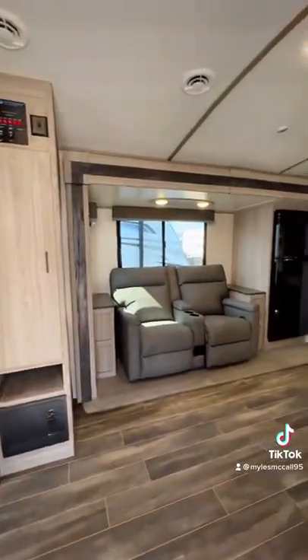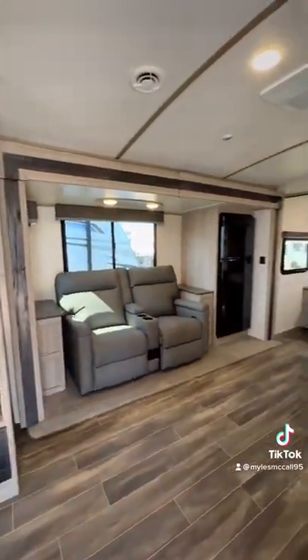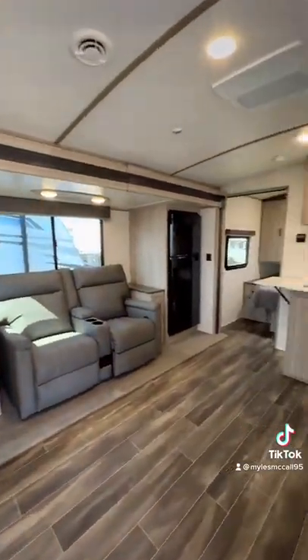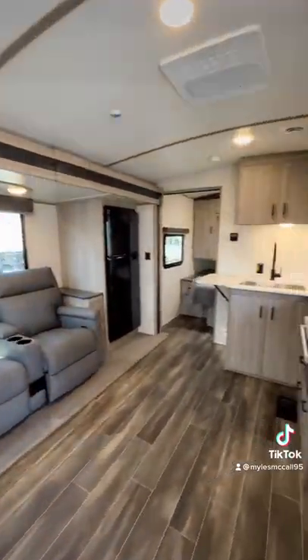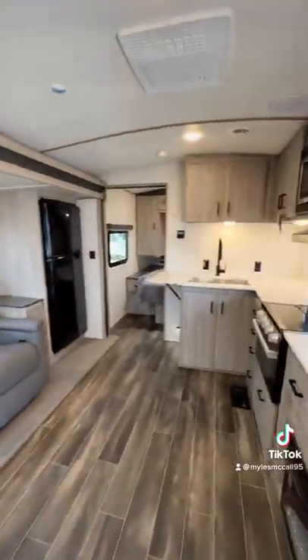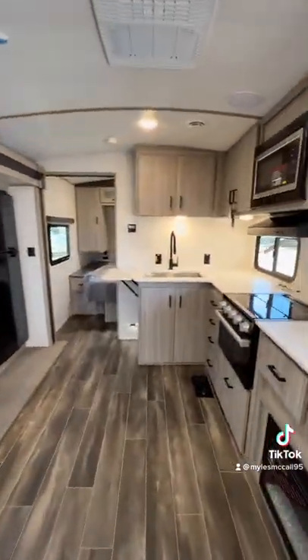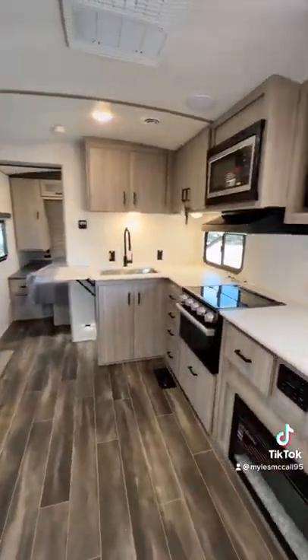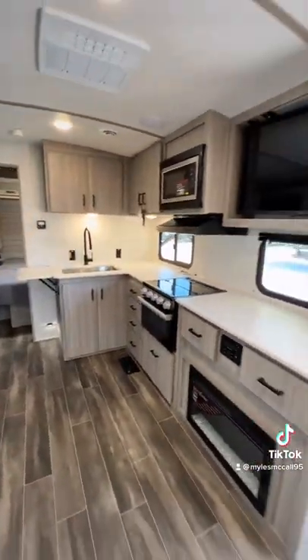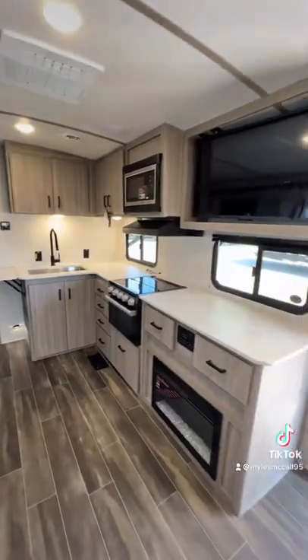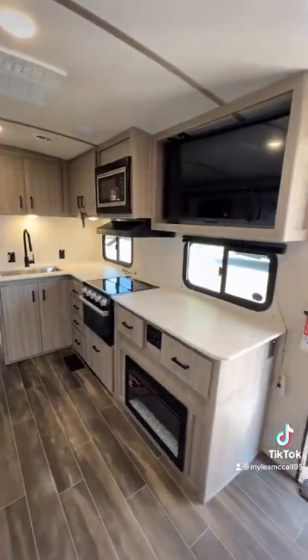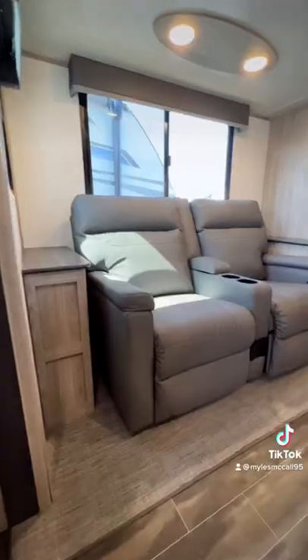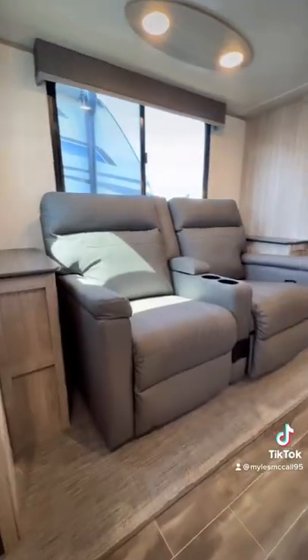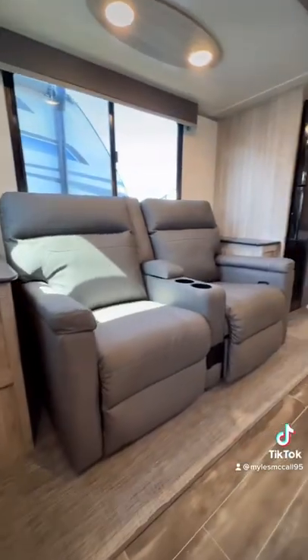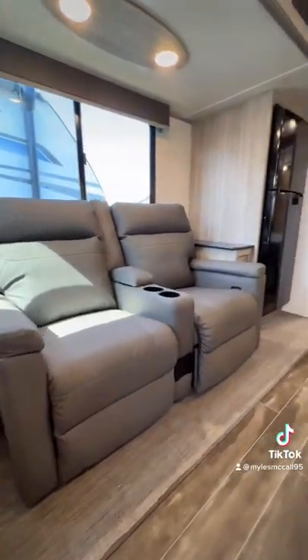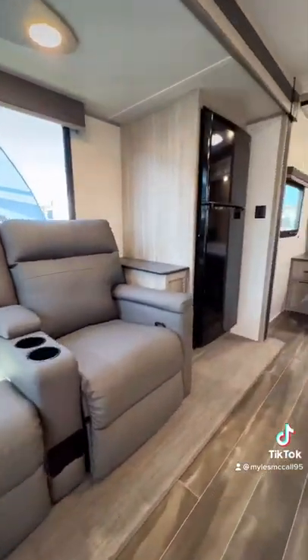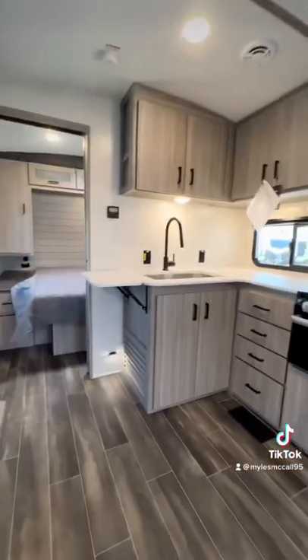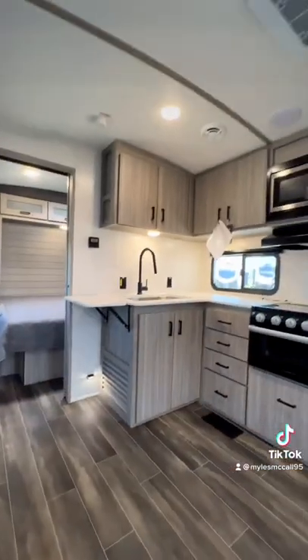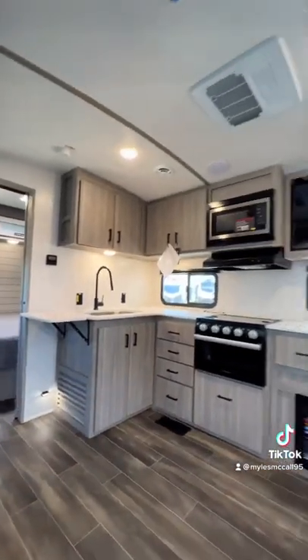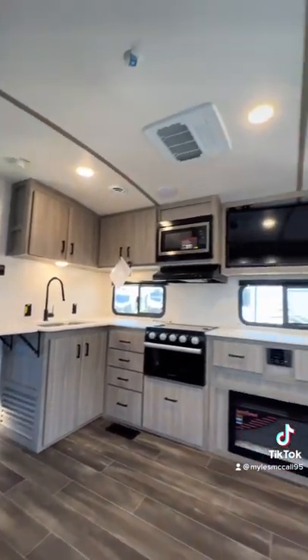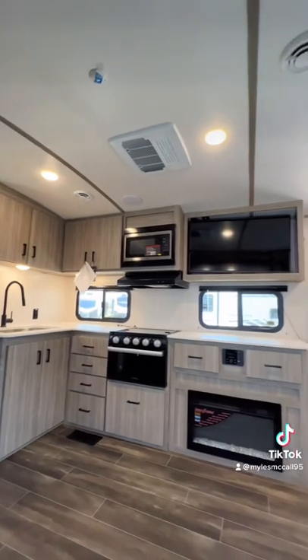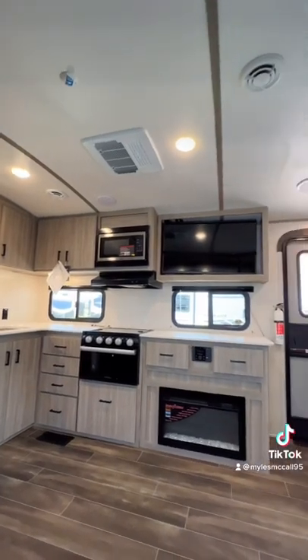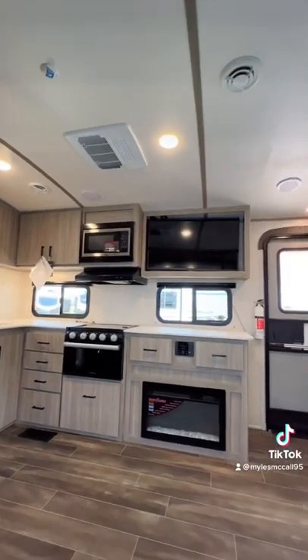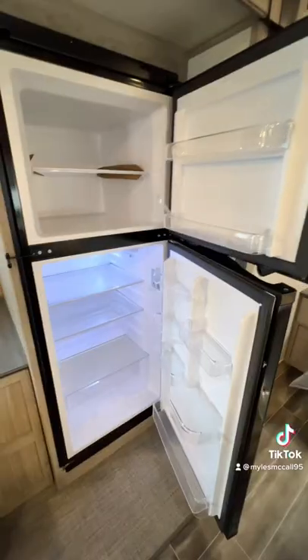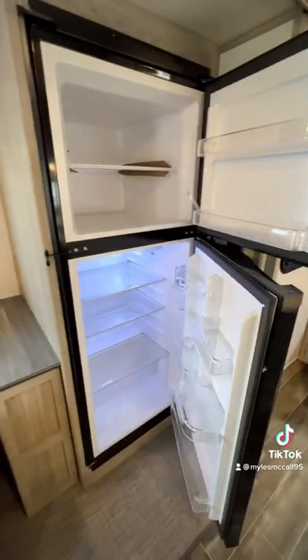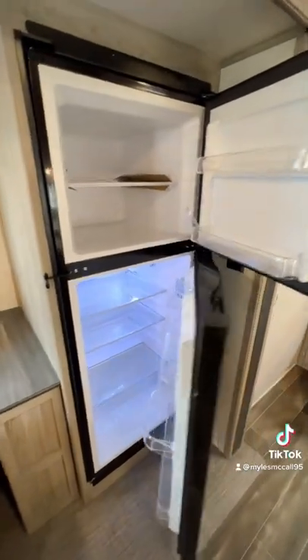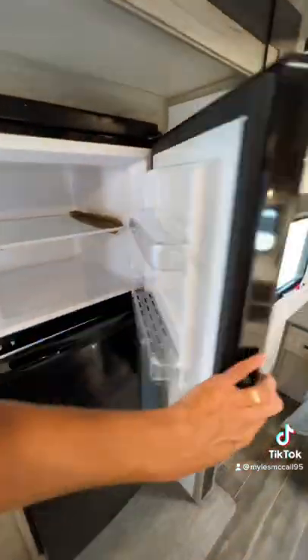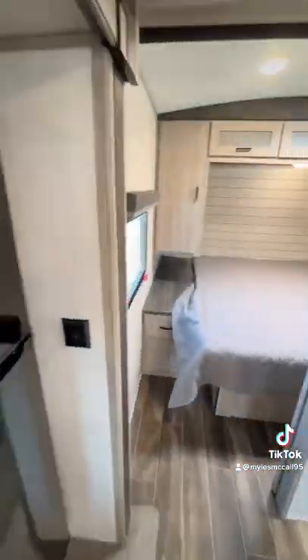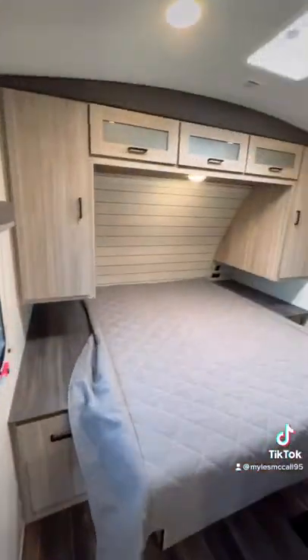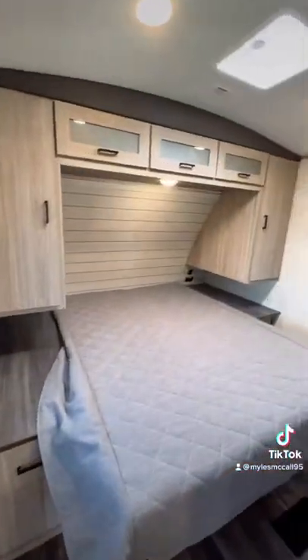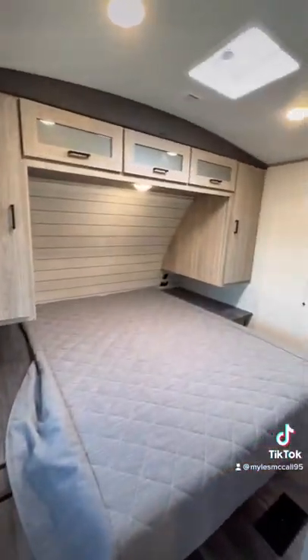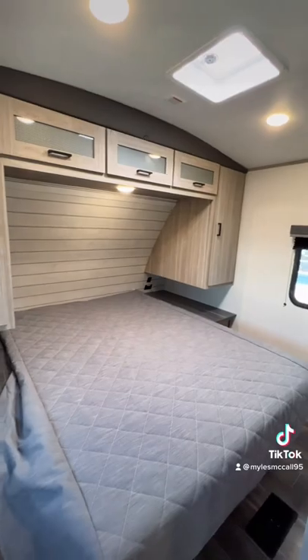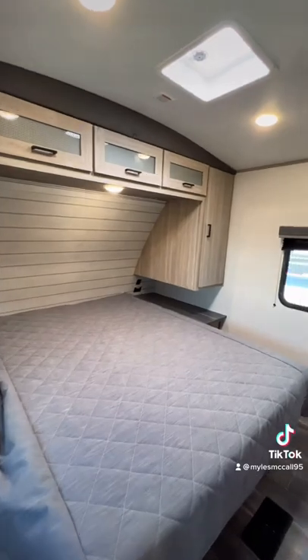There is so much floor space in here. It does have one slide-out giving you all this floor space. Your theater reclining seats are directly across from the TV and fireplace, and there is a table that can go between the recliners as well, plus a residential queen size bed.